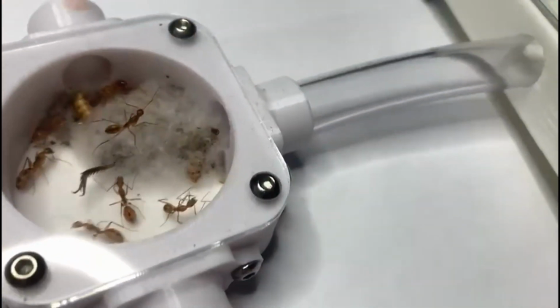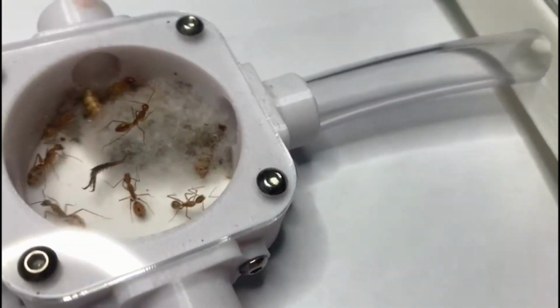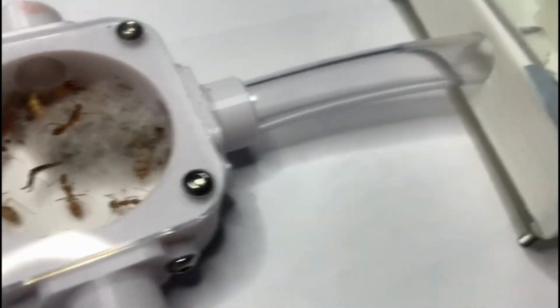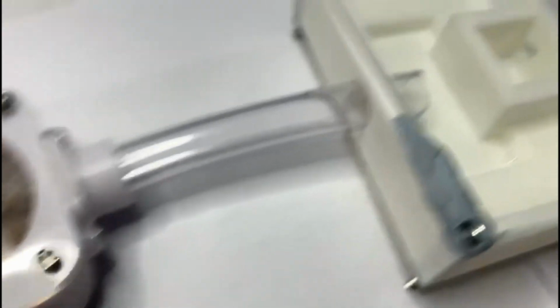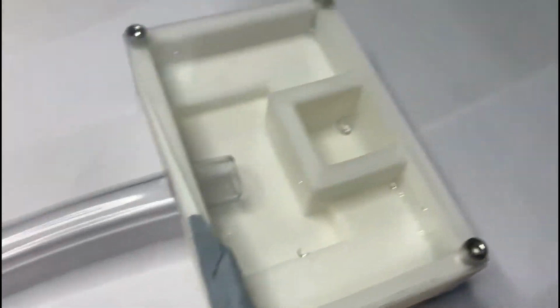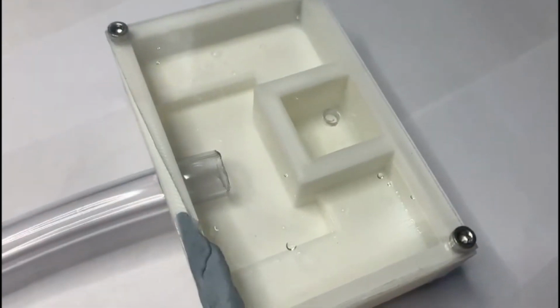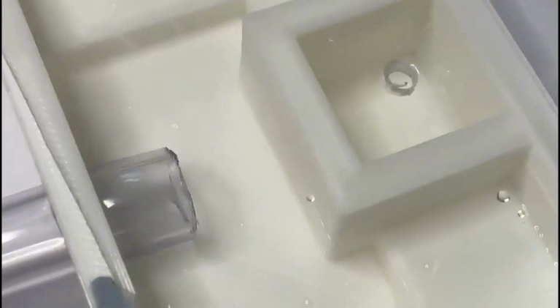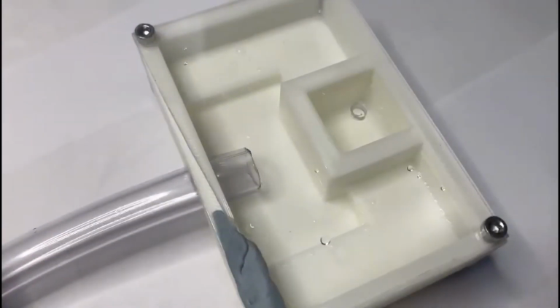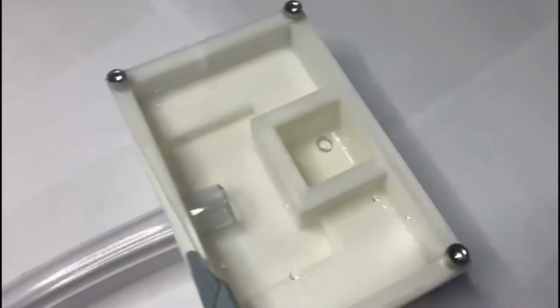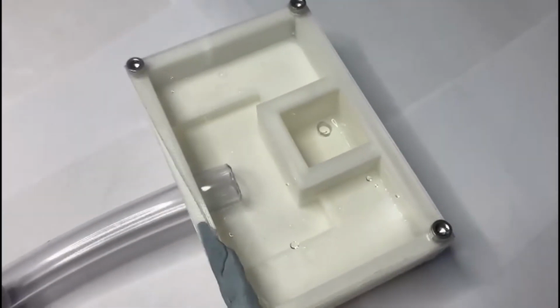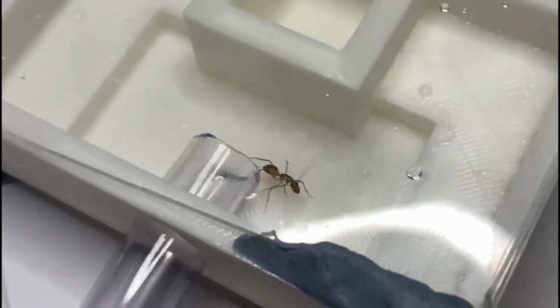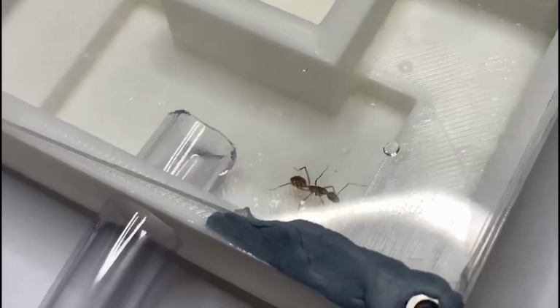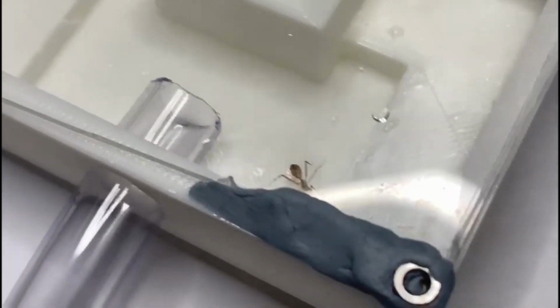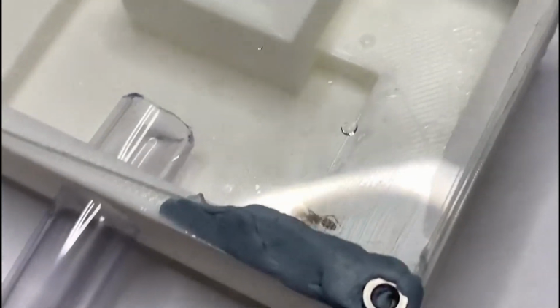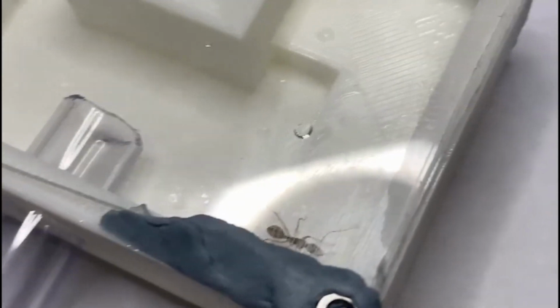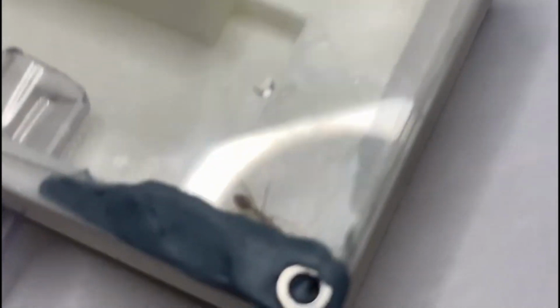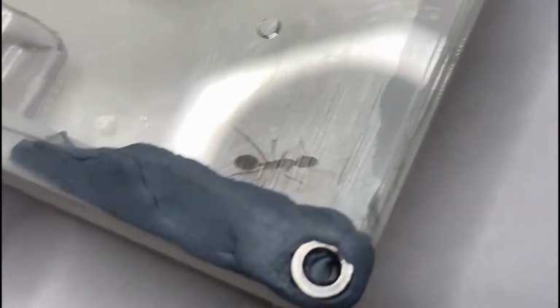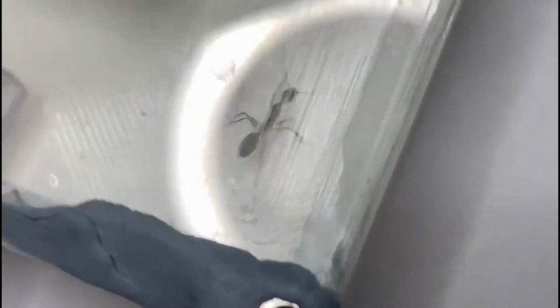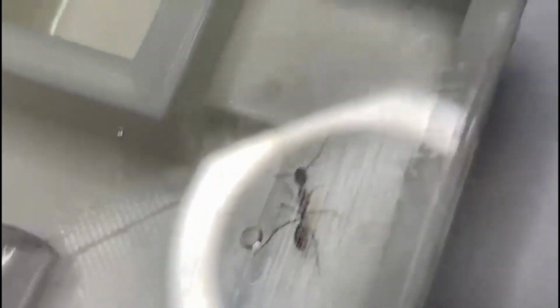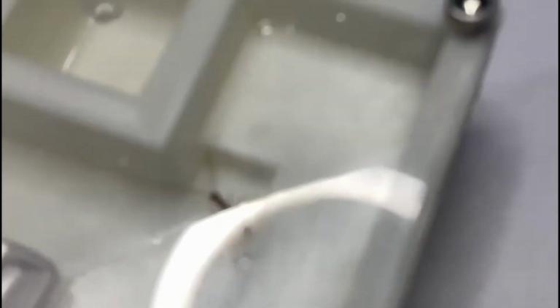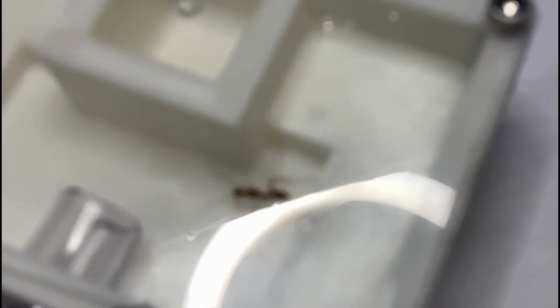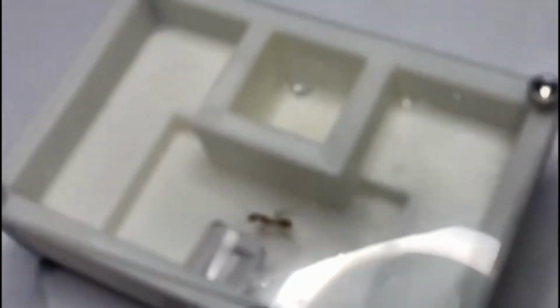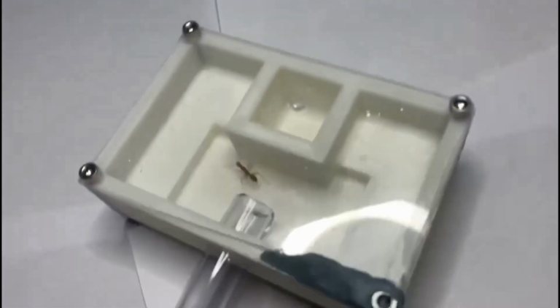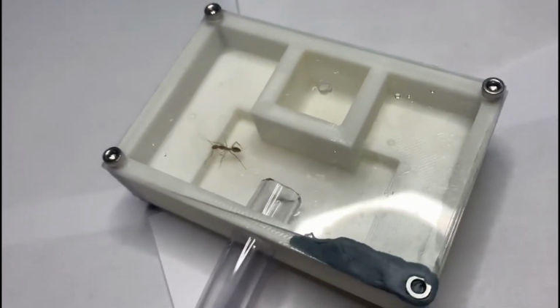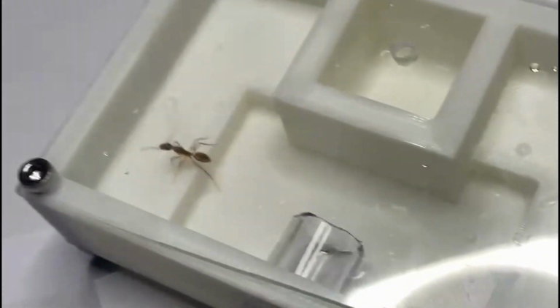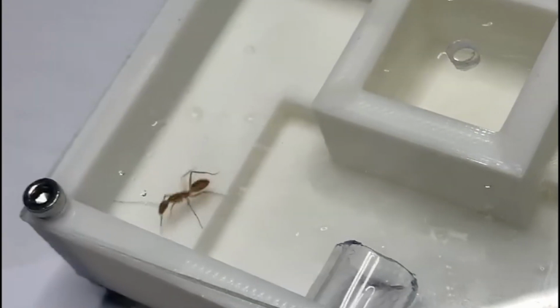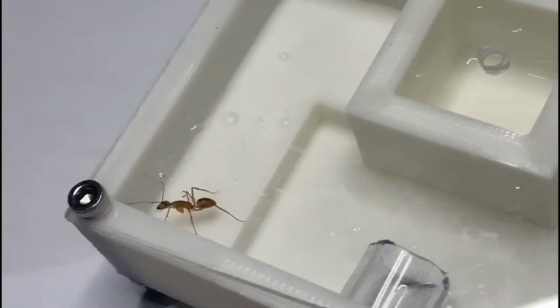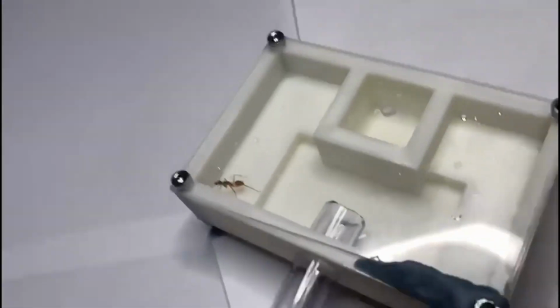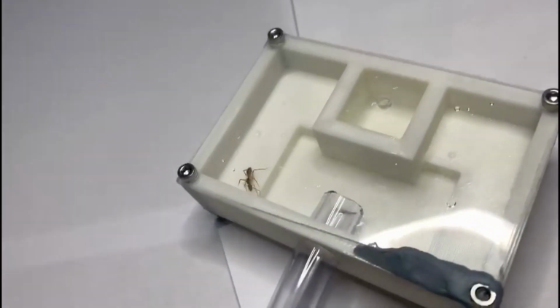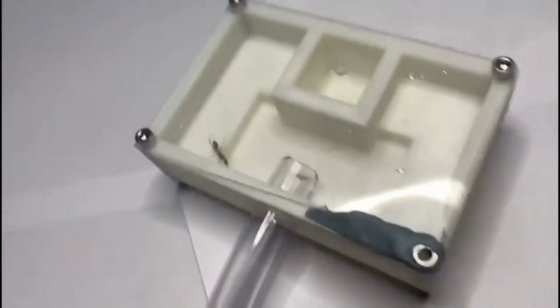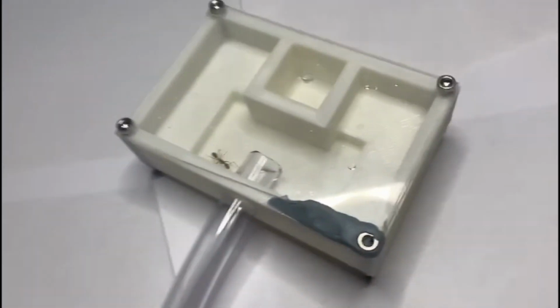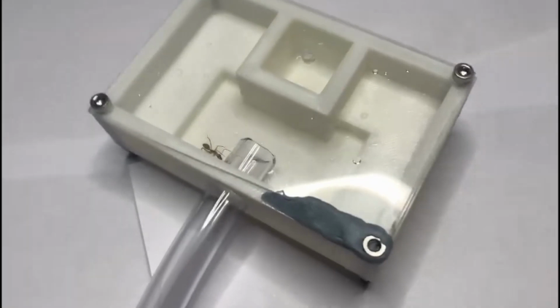It's only a matter of time before the ants find the nest and start exploring. And here we have it — the first worker exploring the nest and laying down a pheromone trail for more ants to come and explore.